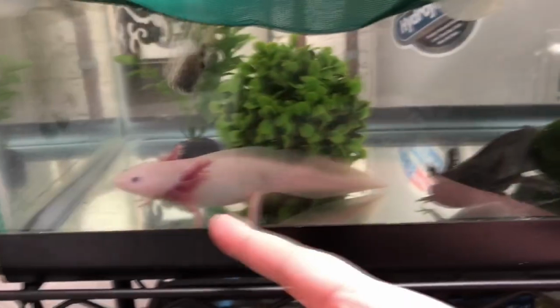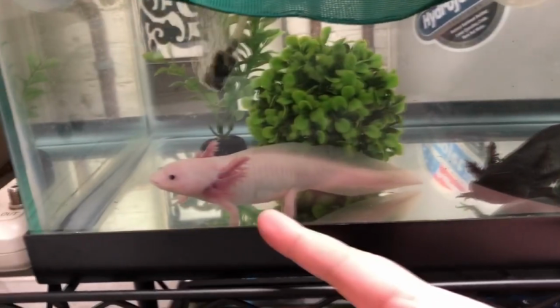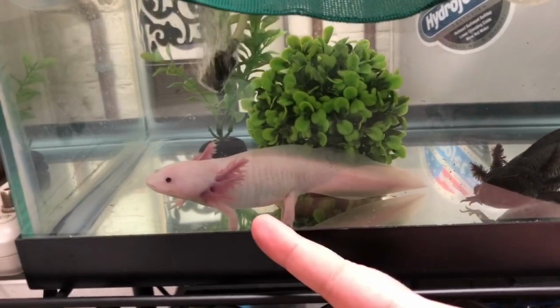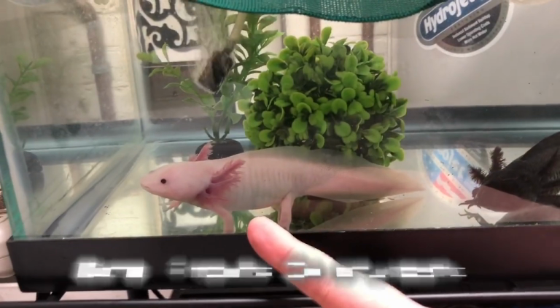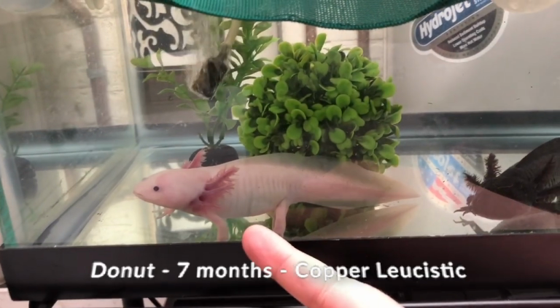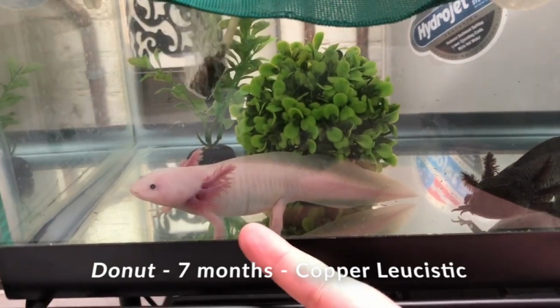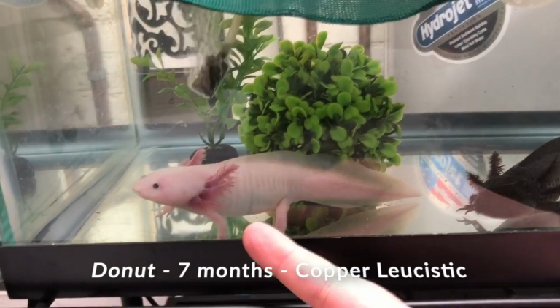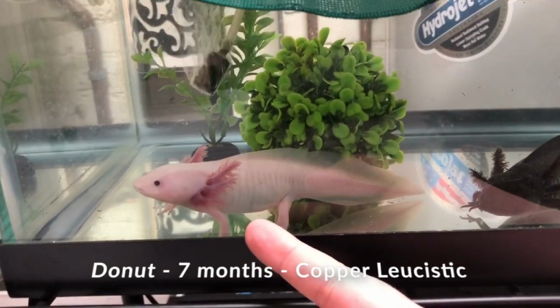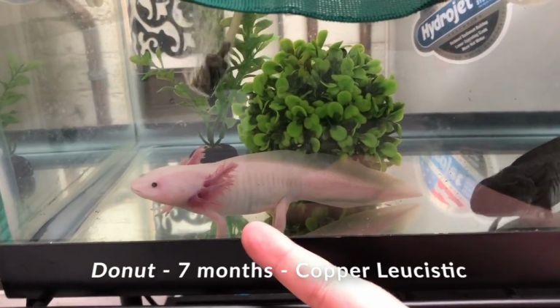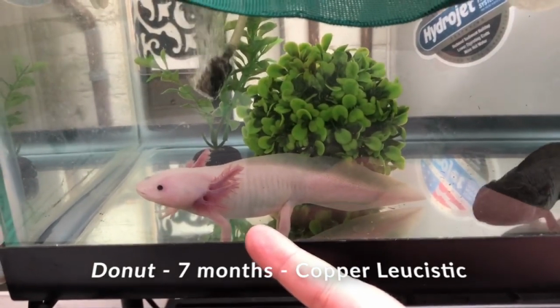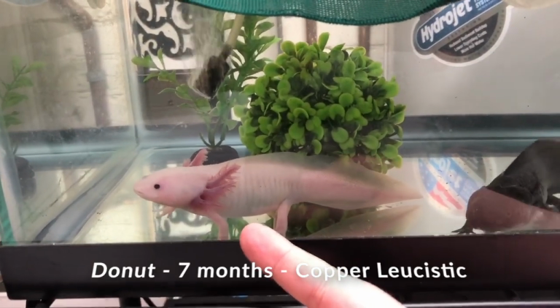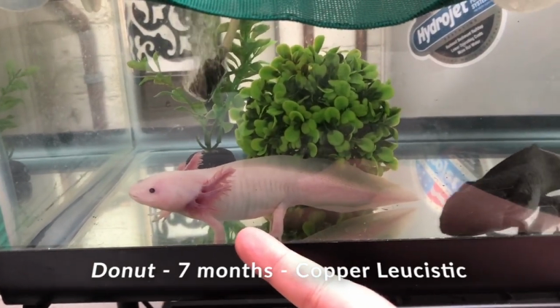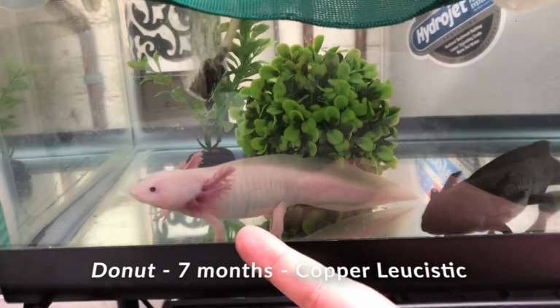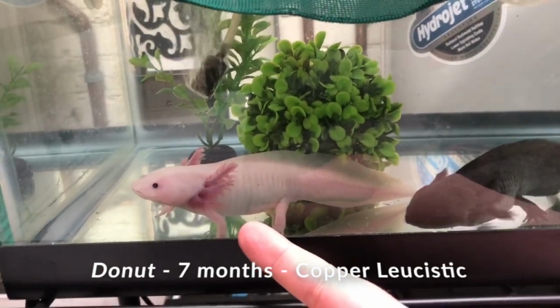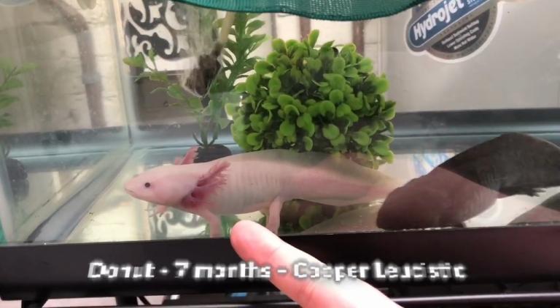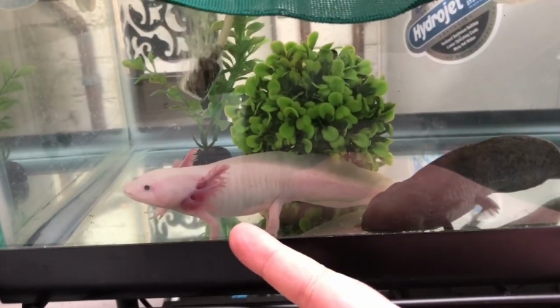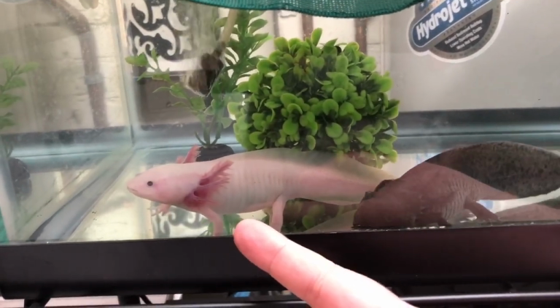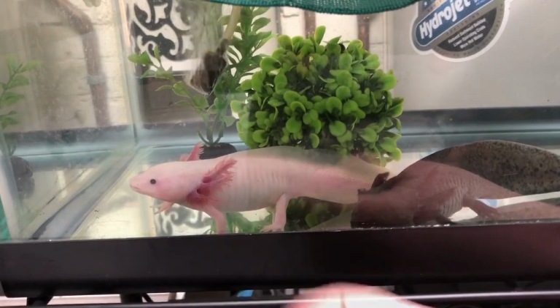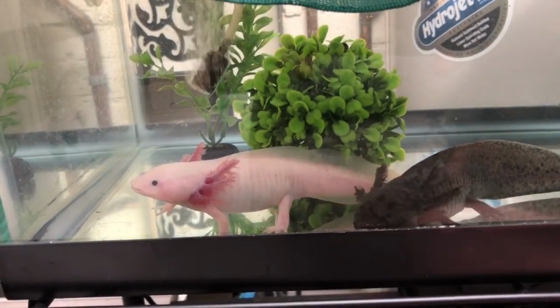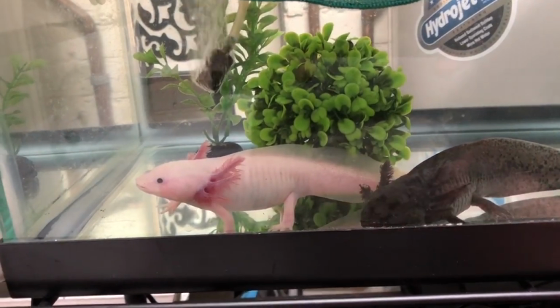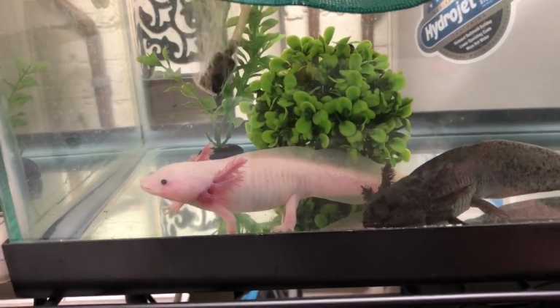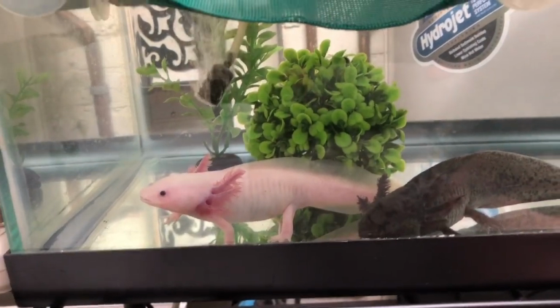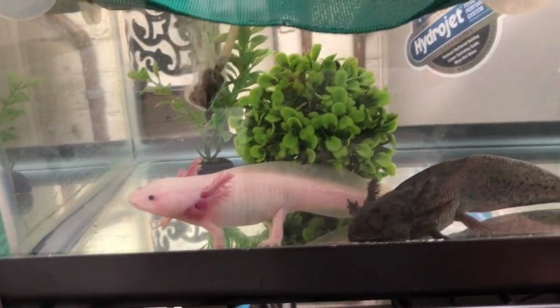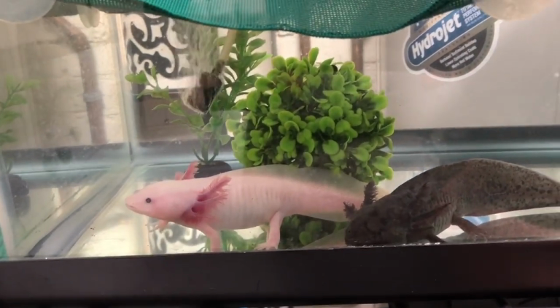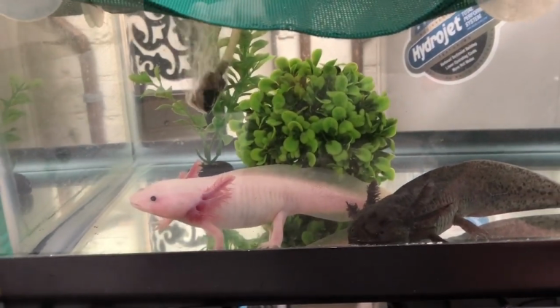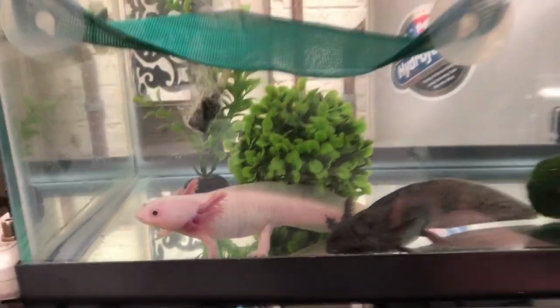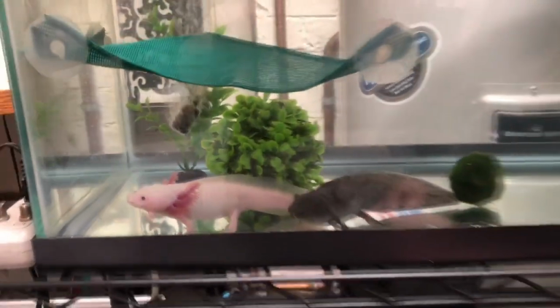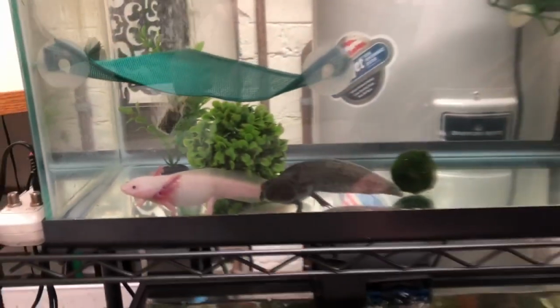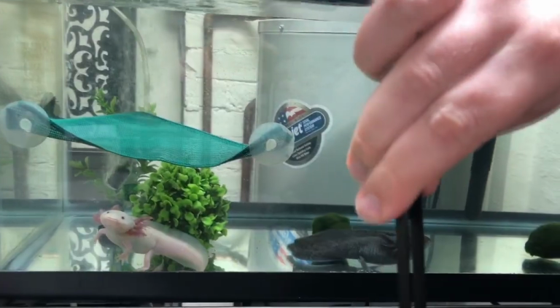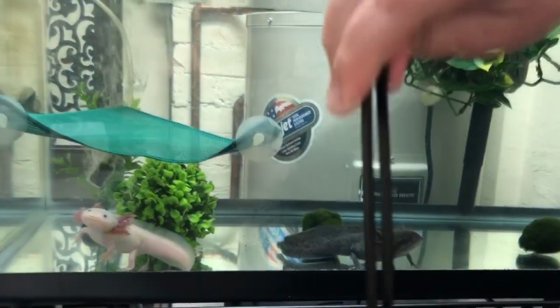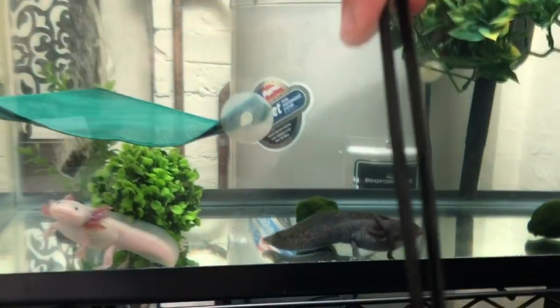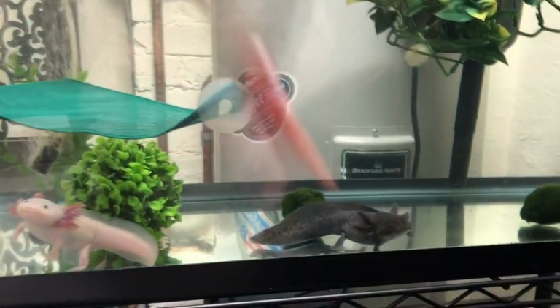And then we have Donut over here, which is our copper leucistic, who we think might actually have some bluegill in her. We're not entirely sure yet, but these are our two females. Are you ready to see a vicious smile?